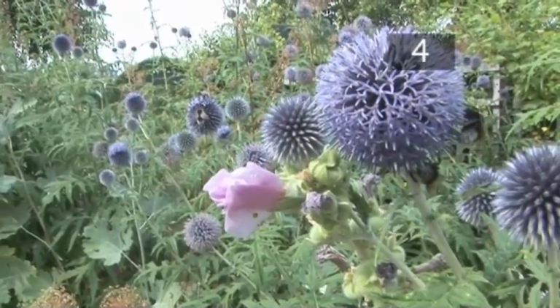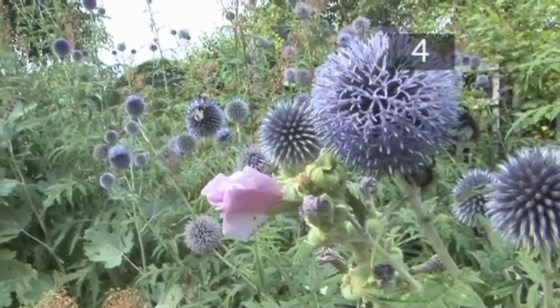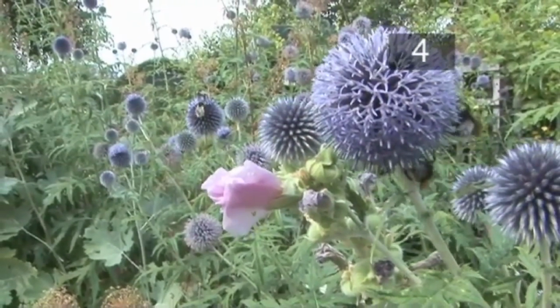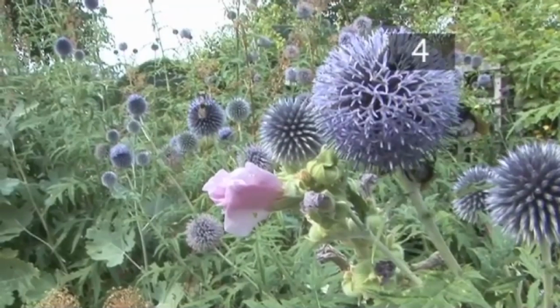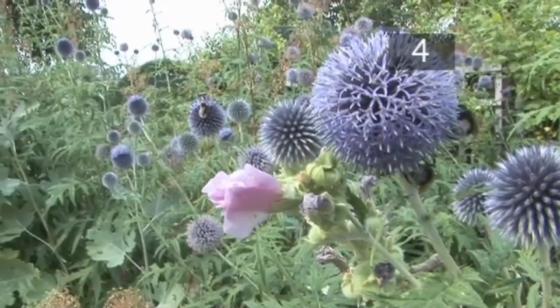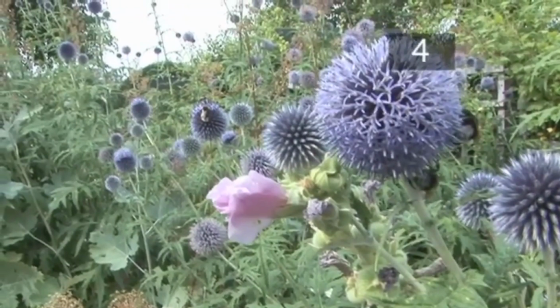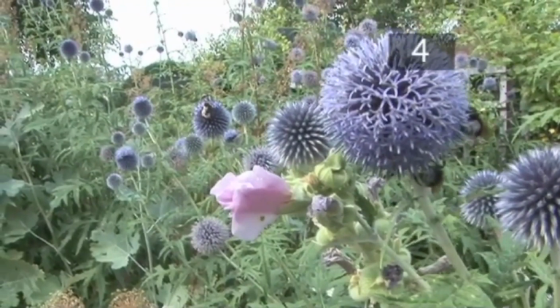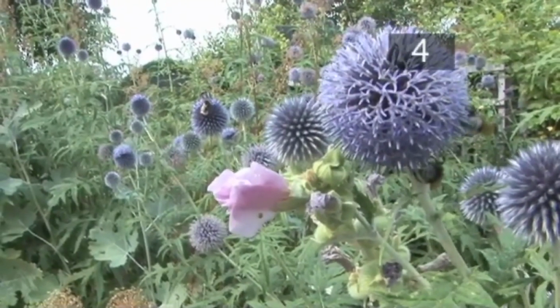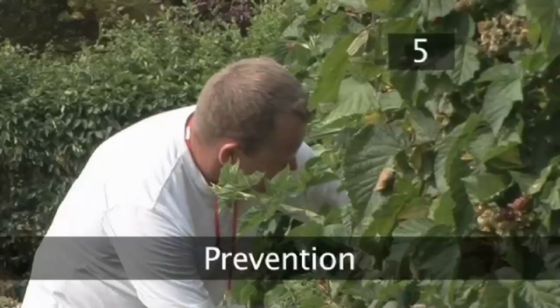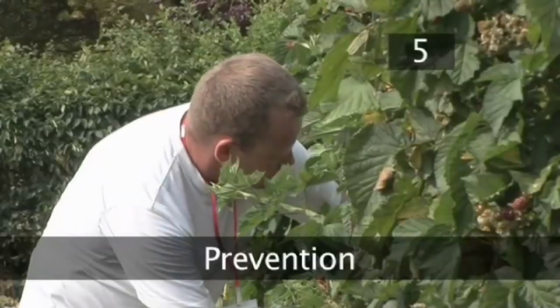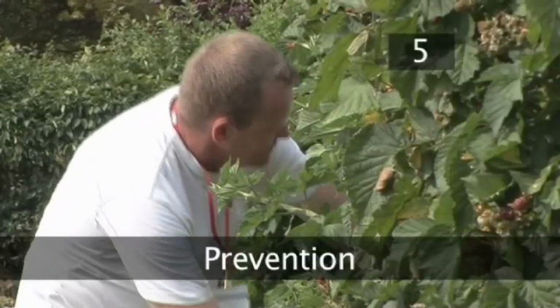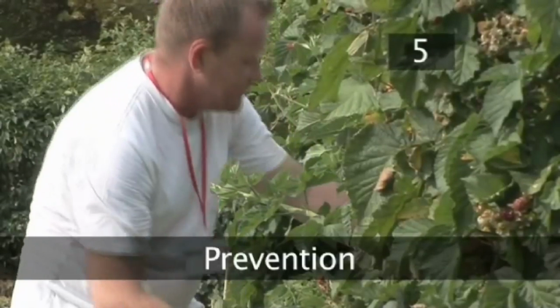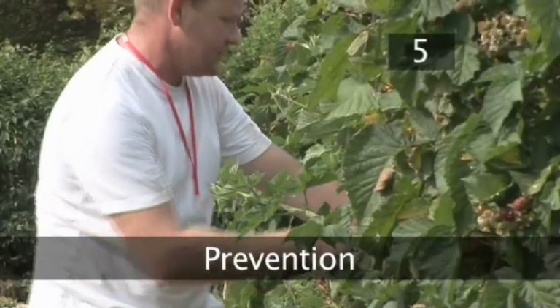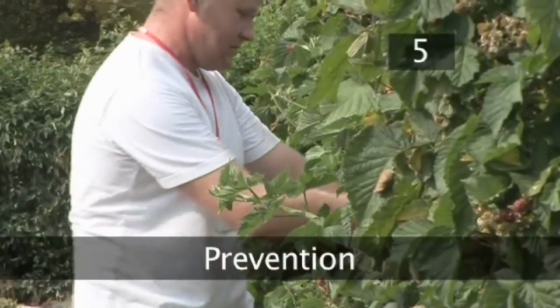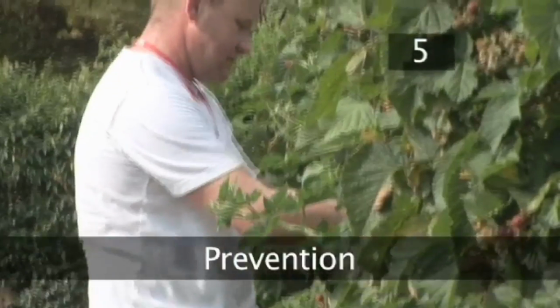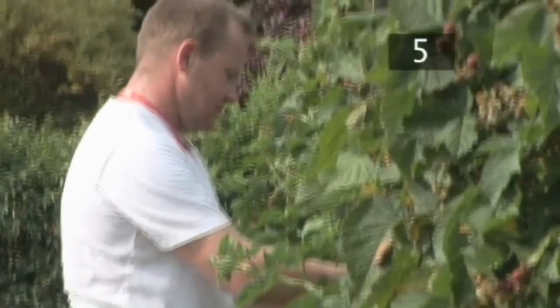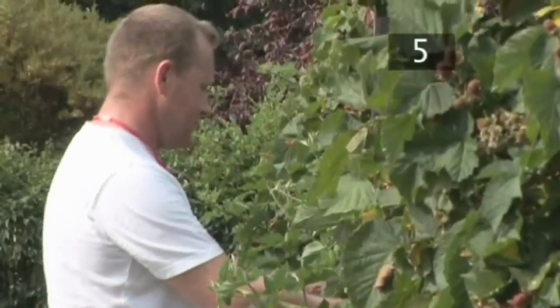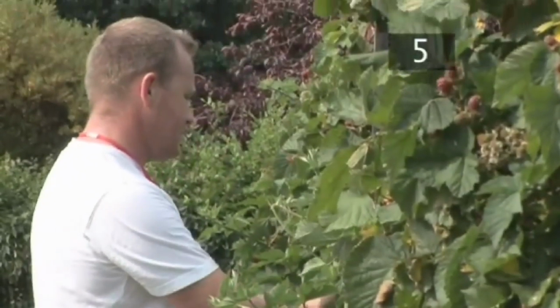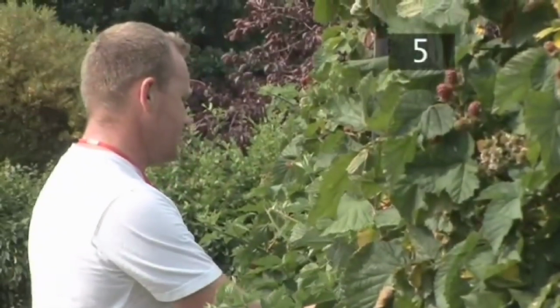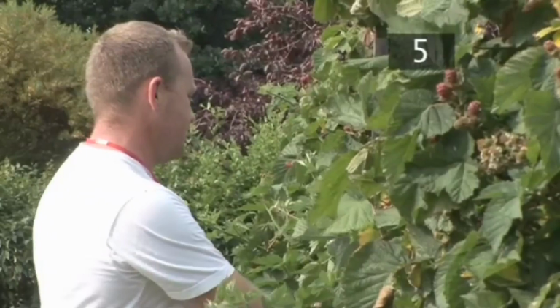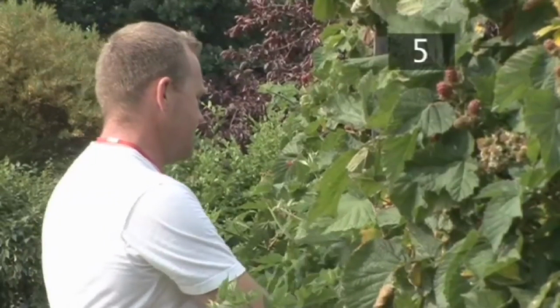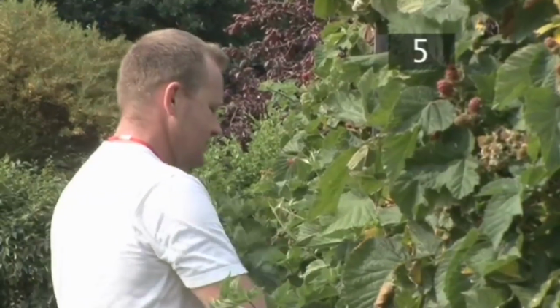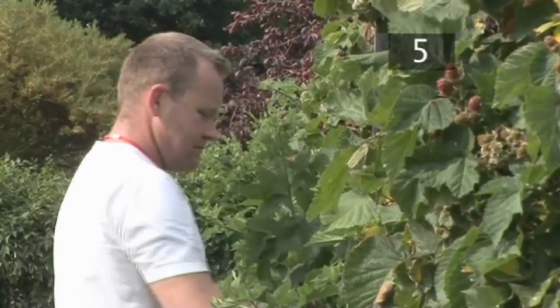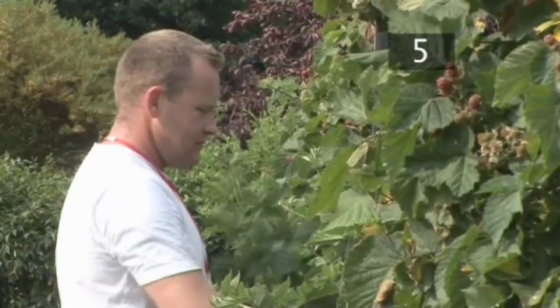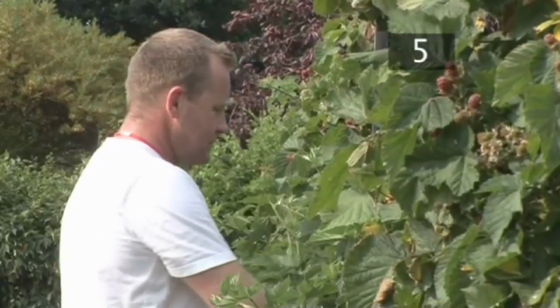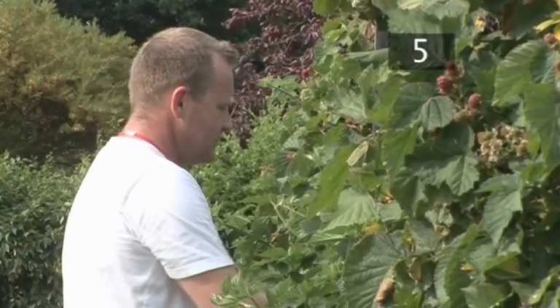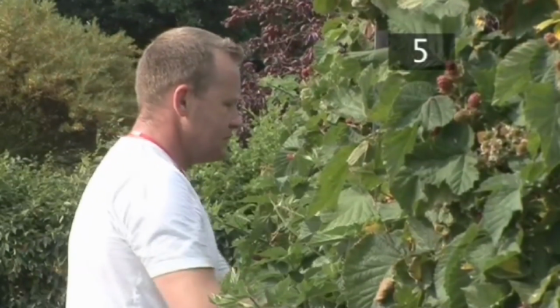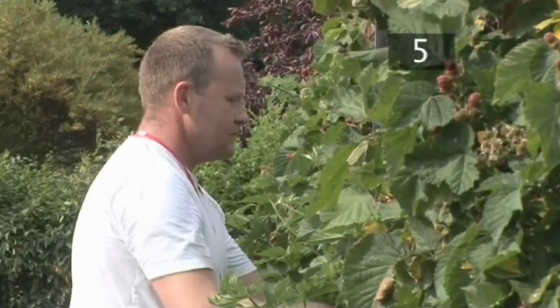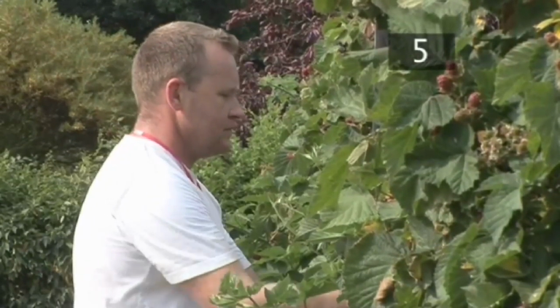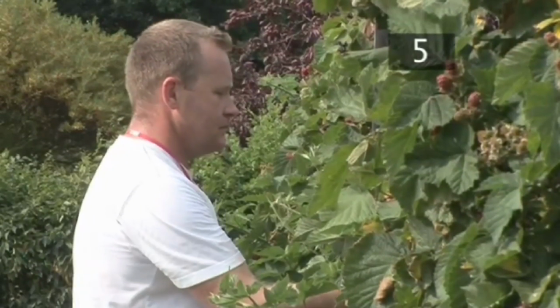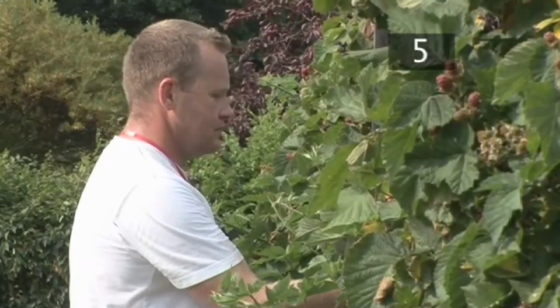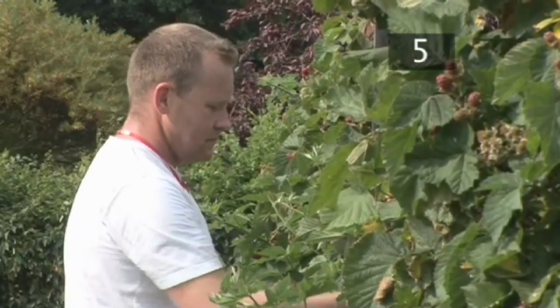Wait 14 days and then repeat. Step 5. Prevention. To stop your plants getting mildew, keep them well watered and fed, particularly at the beginning of the growing season.